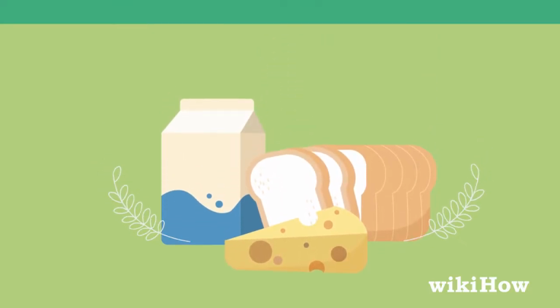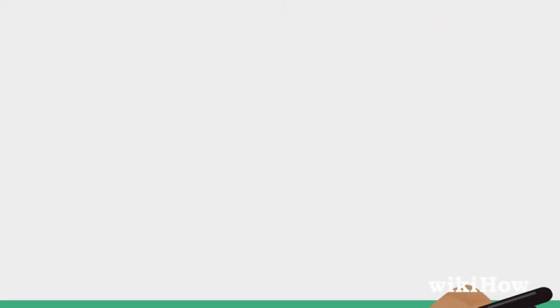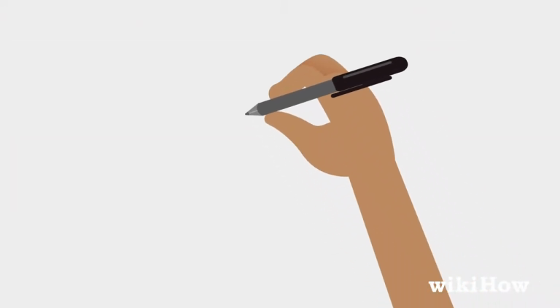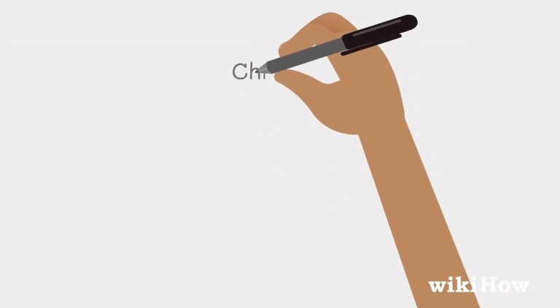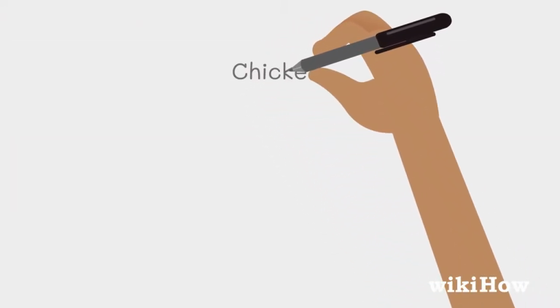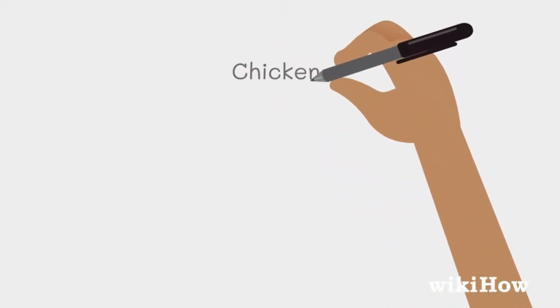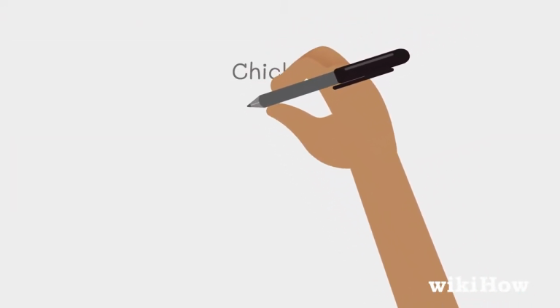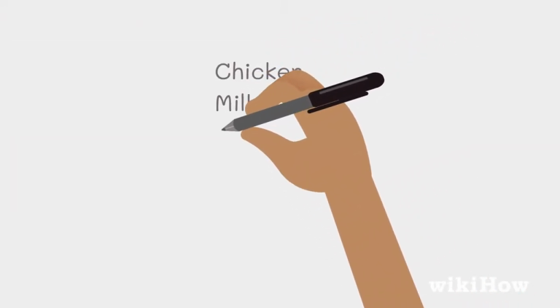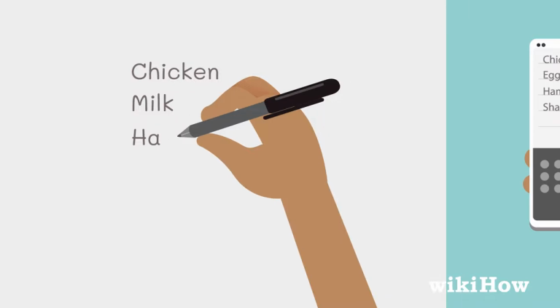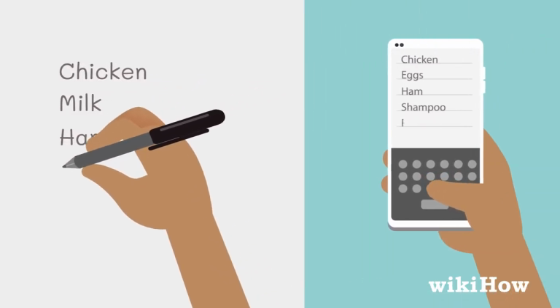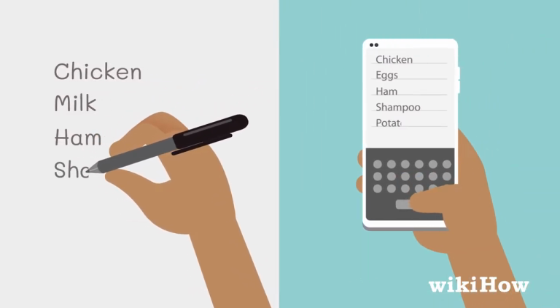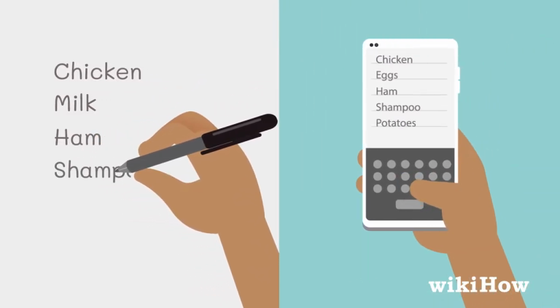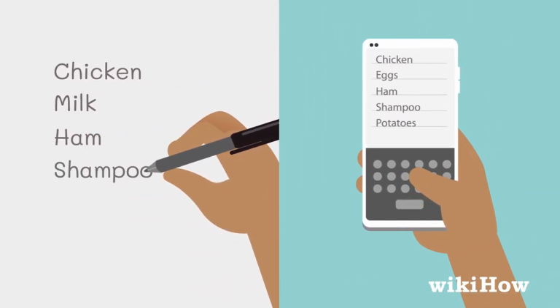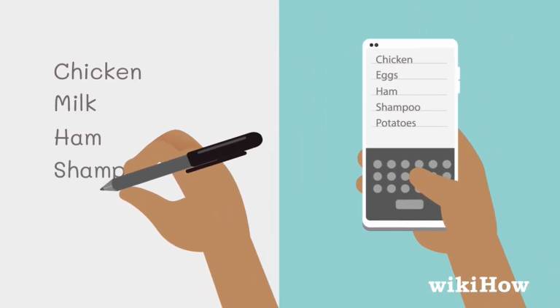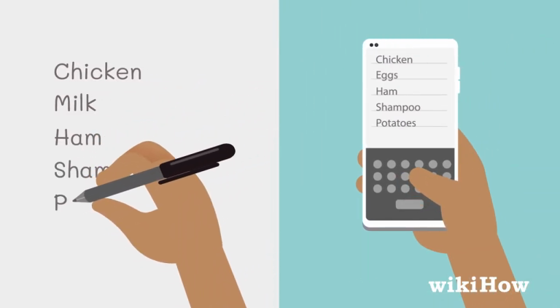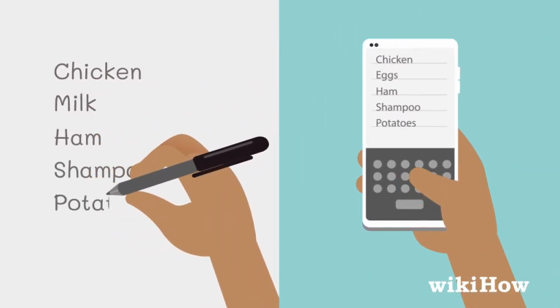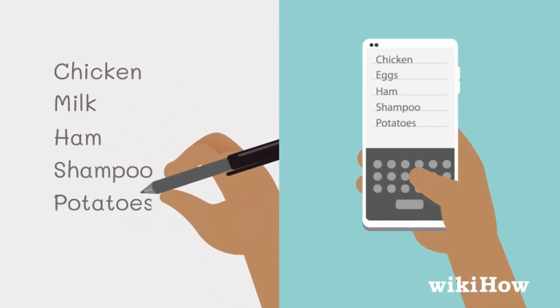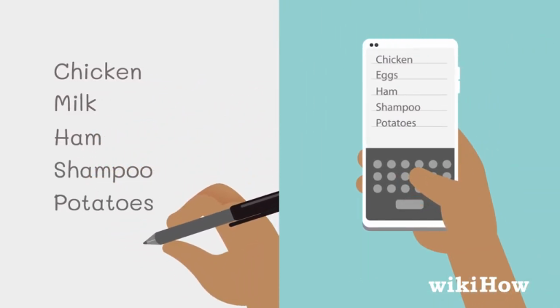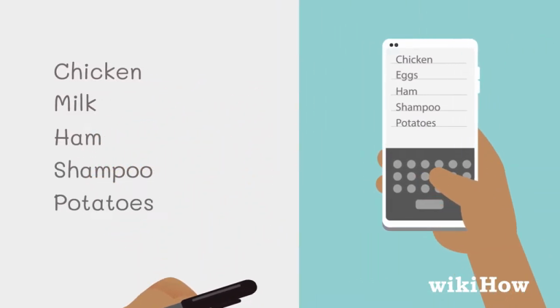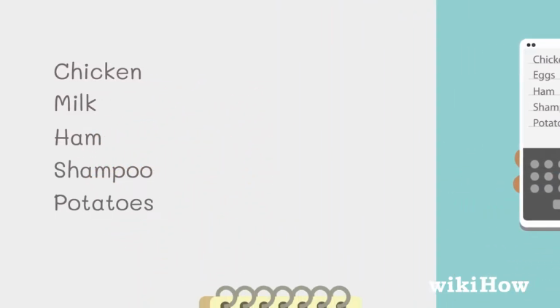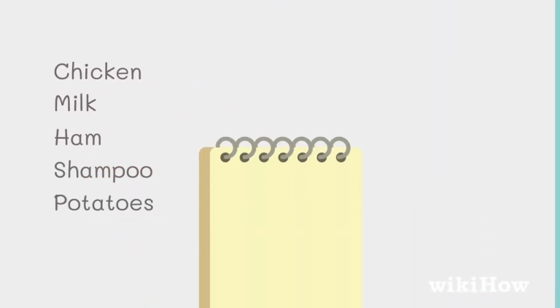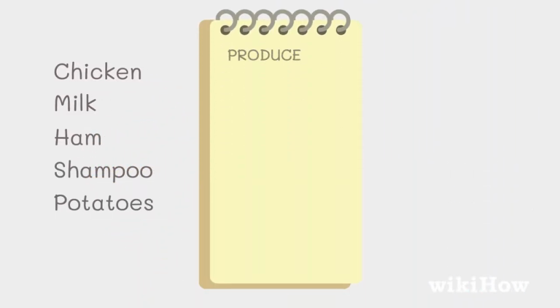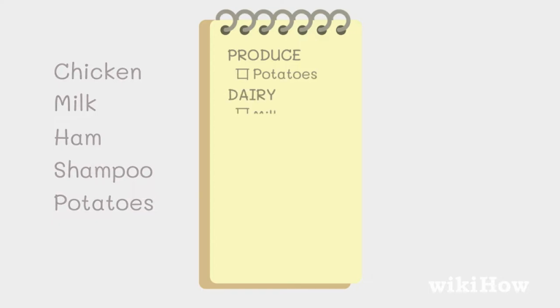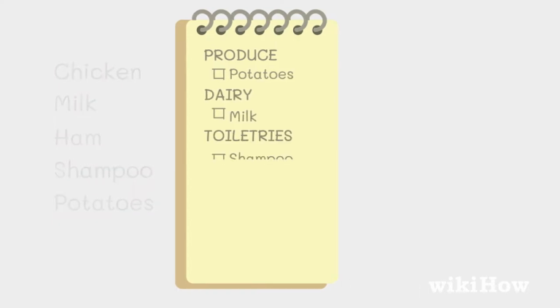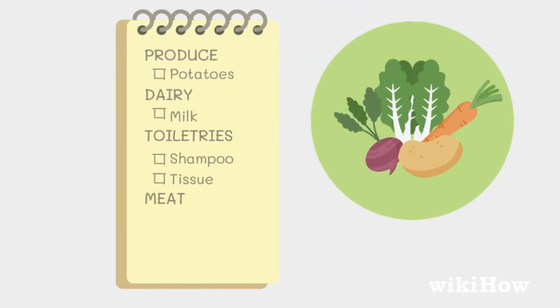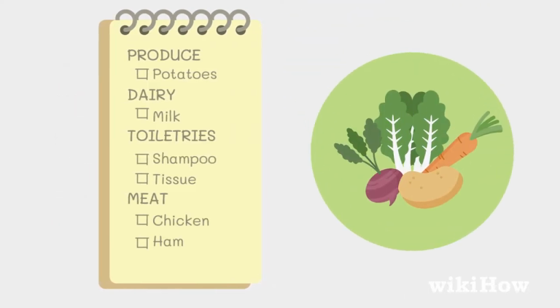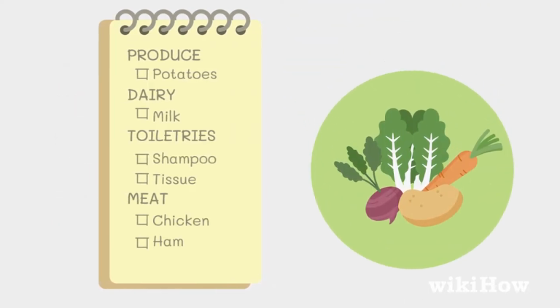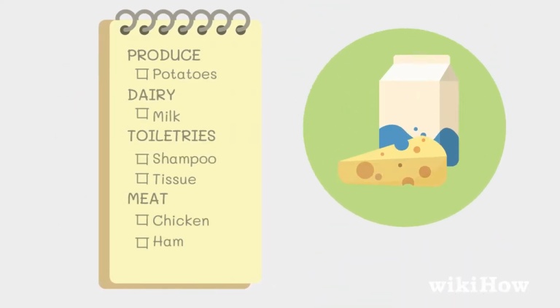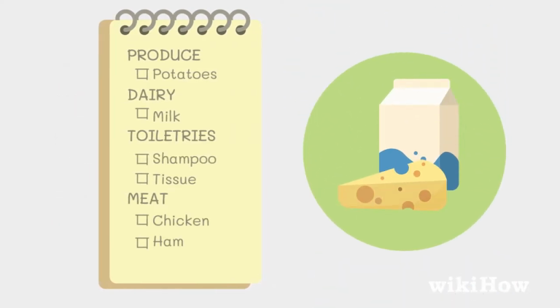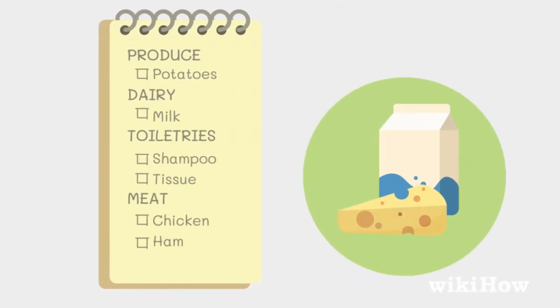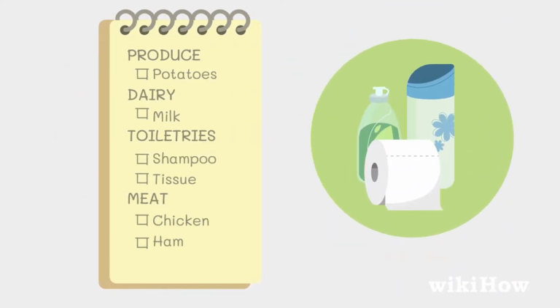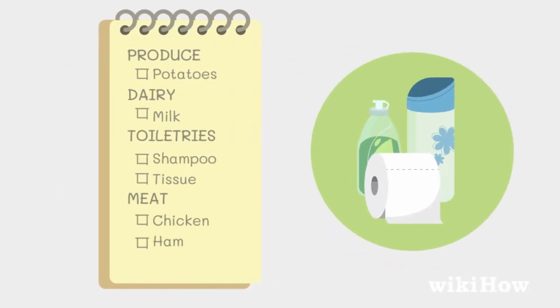Start to write your list down on a piece of paper or on a note on your phone. As you write out your list, group similar items into categories, such as produce, dairy, and toiletries.